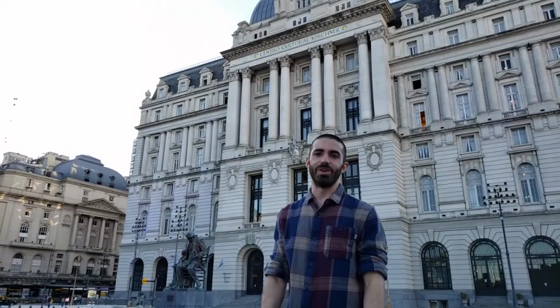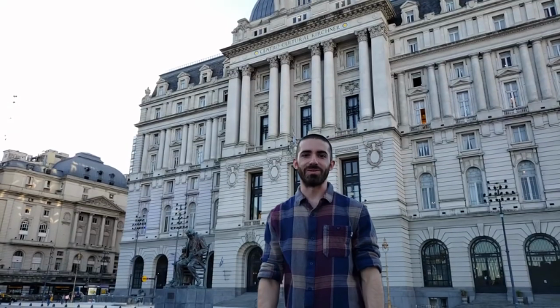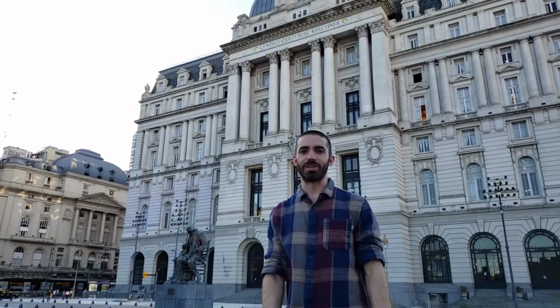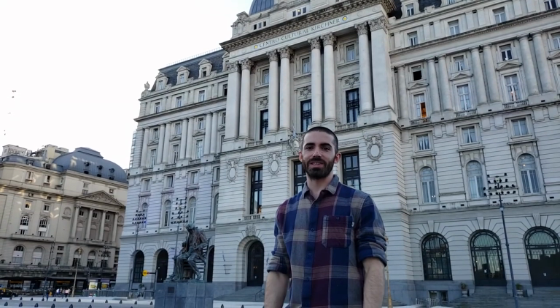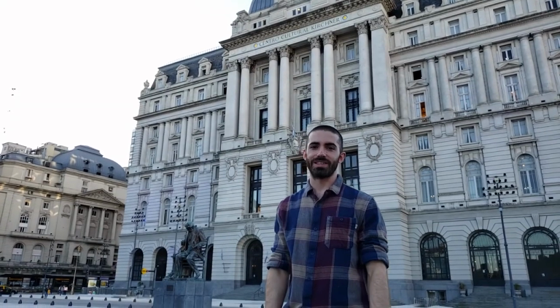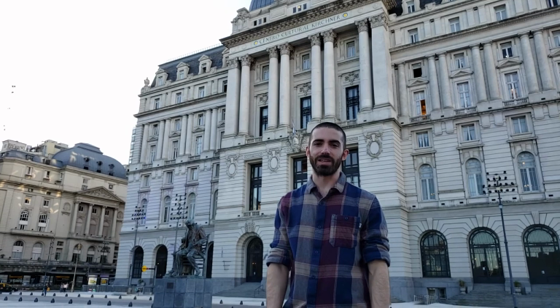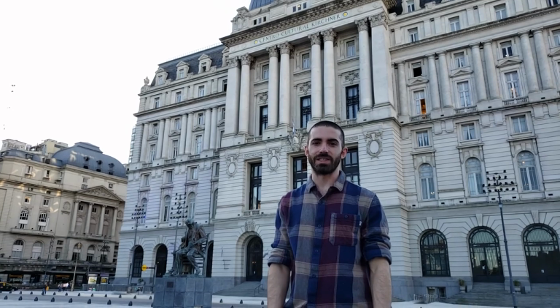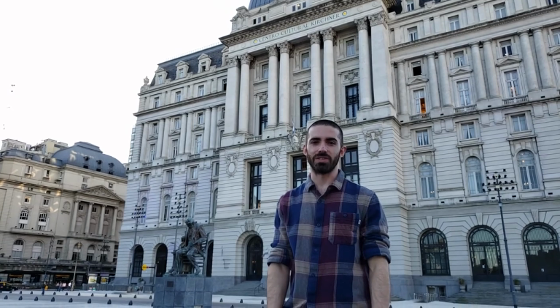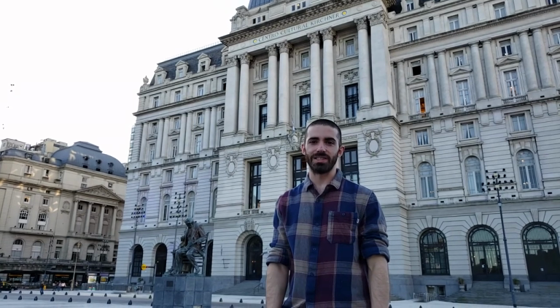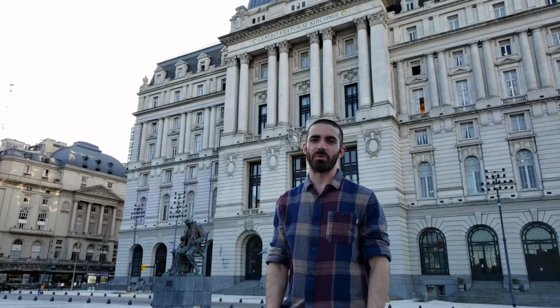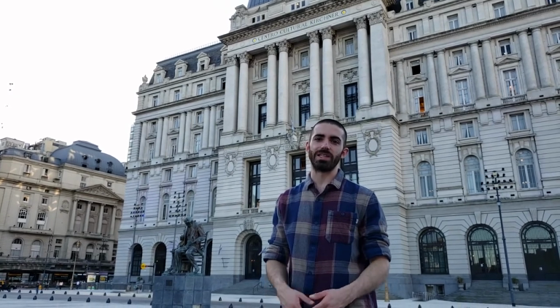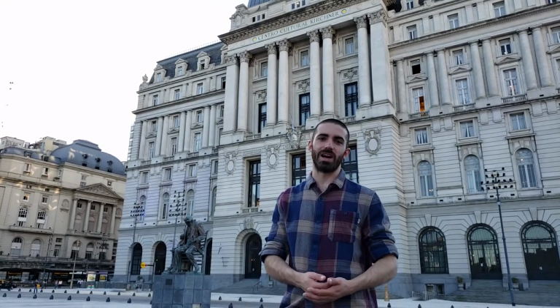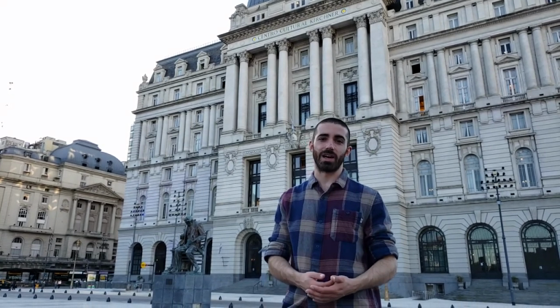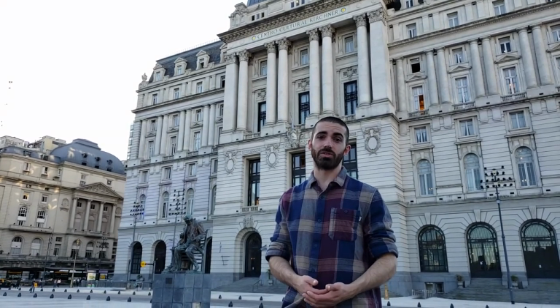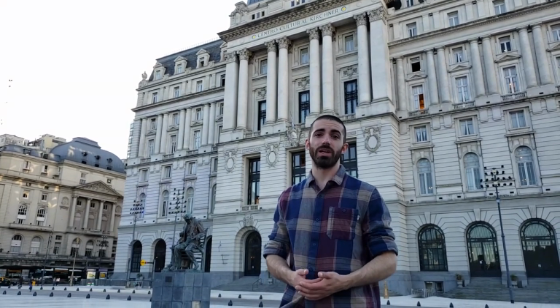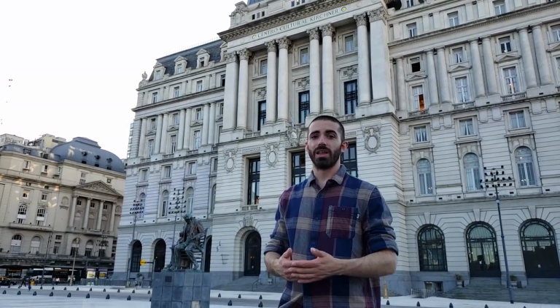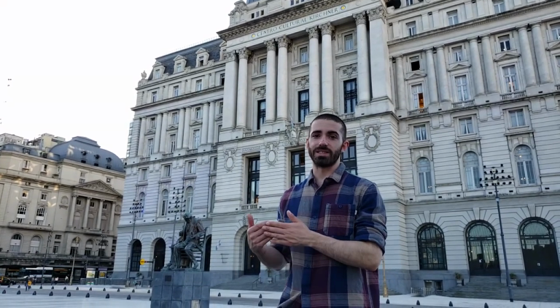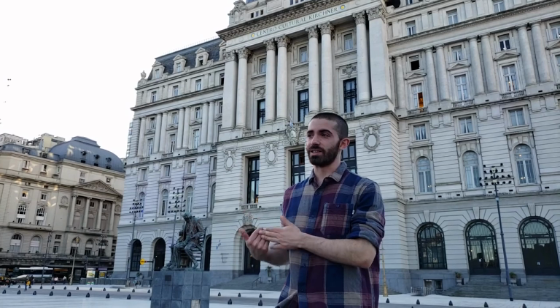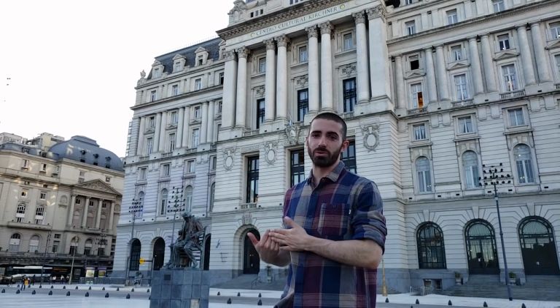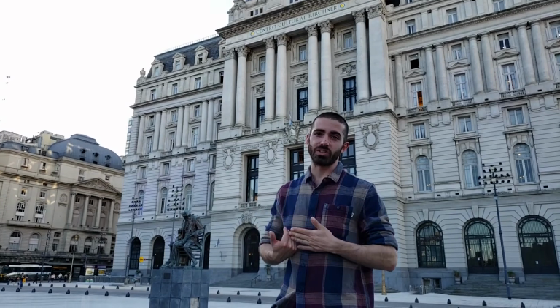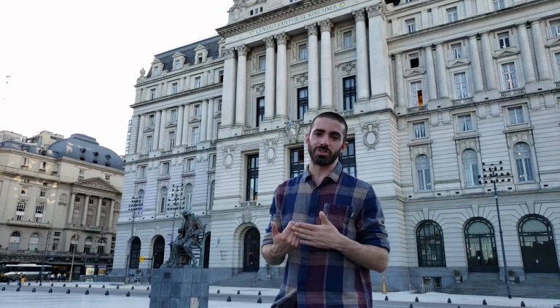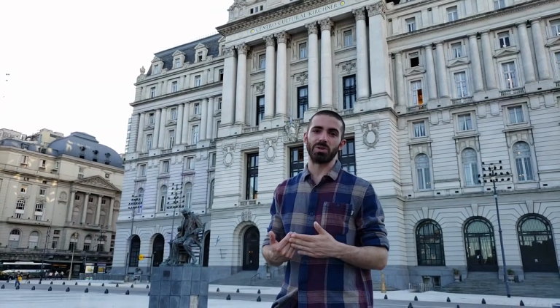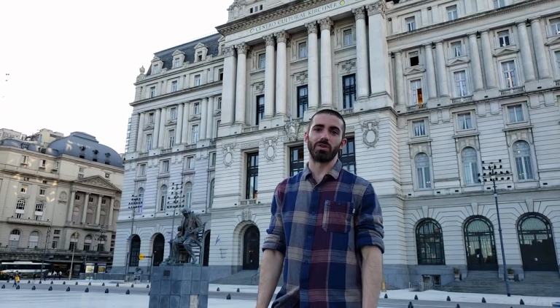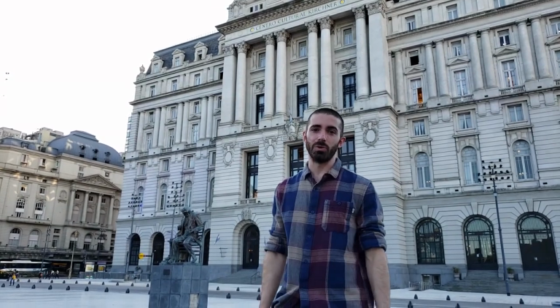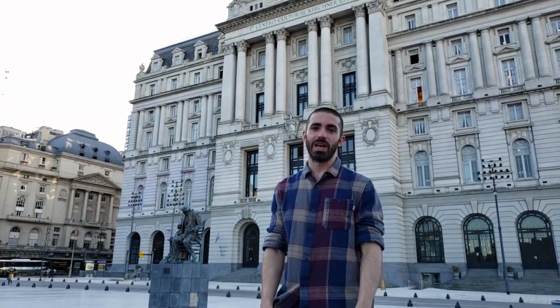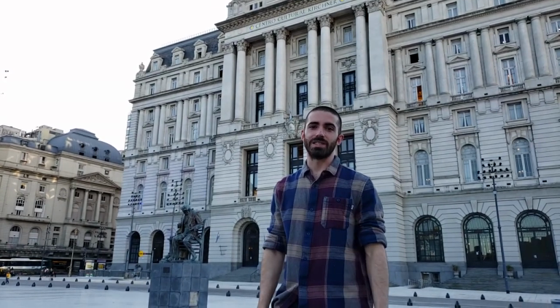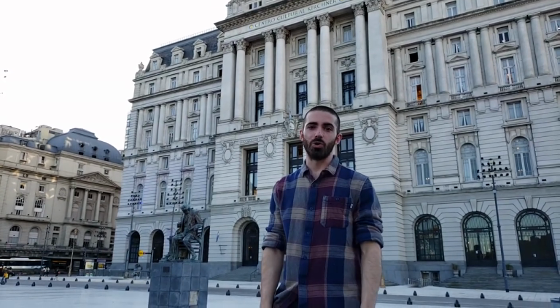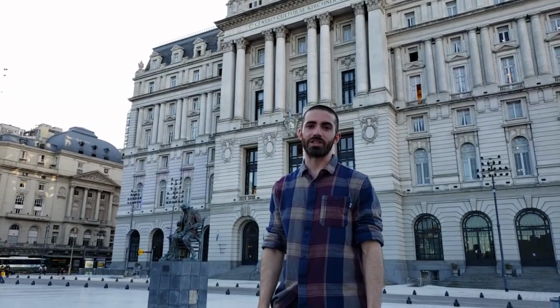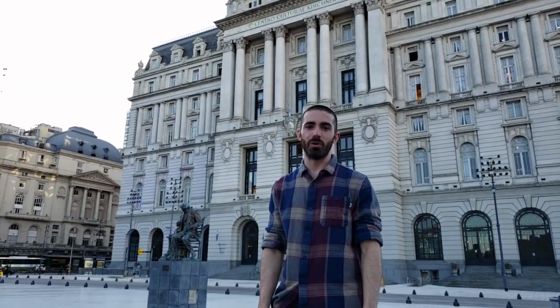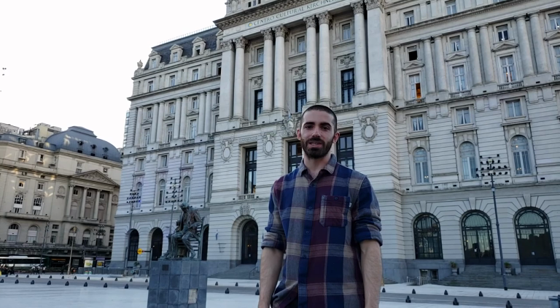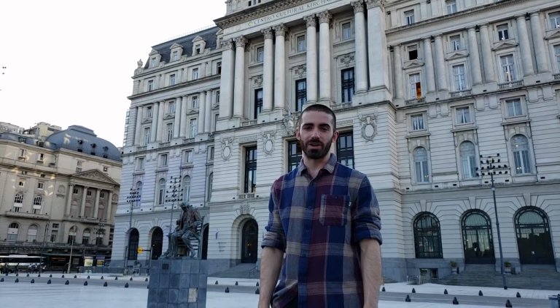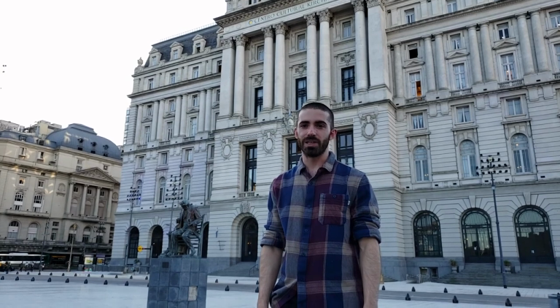Hello, my name is Juan Cruz and I'm a lecturer in the Institute of Design, and I'm going to be leading the Art and Architecture Tour. This is the Centro Cultural Kitchener, which is going to be one of our scopes. It is the old palace on the coast and telegraphs.